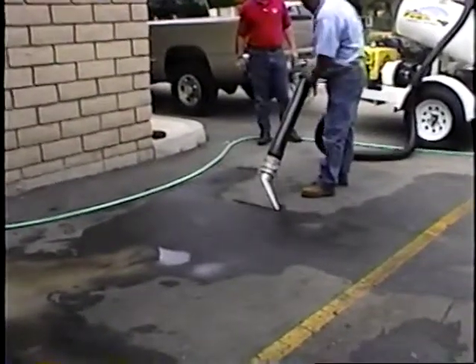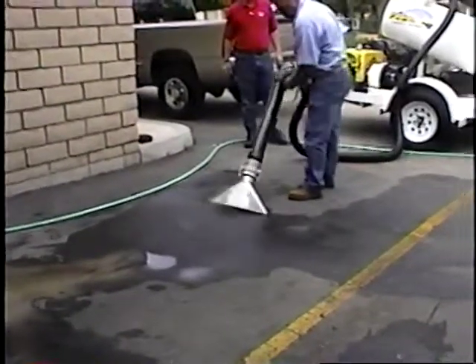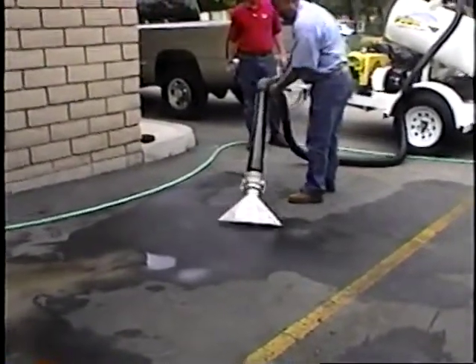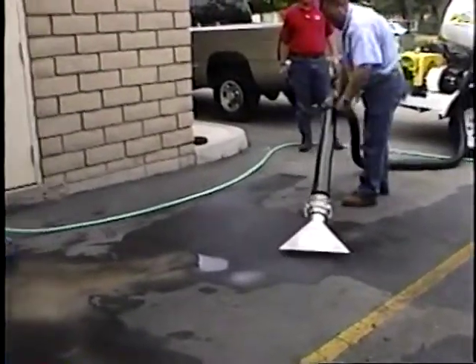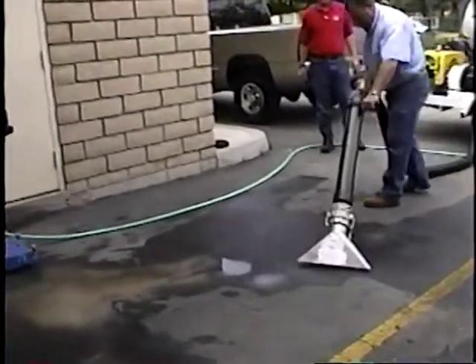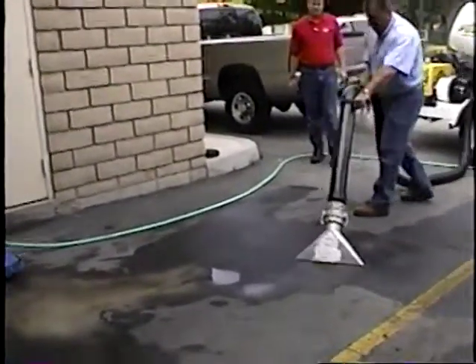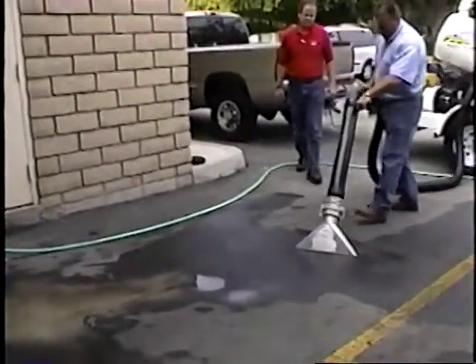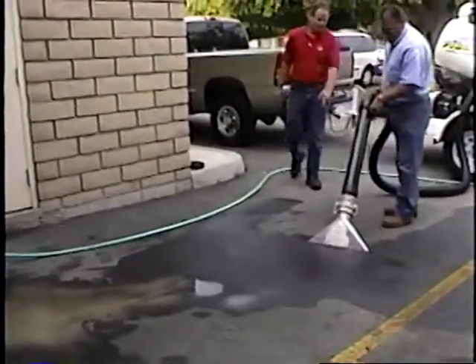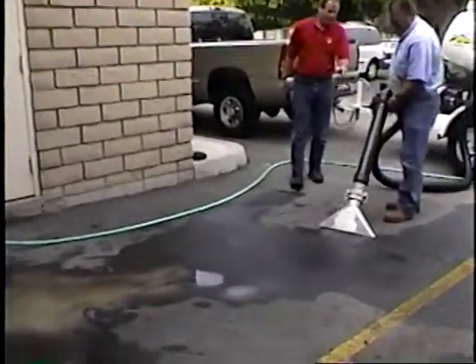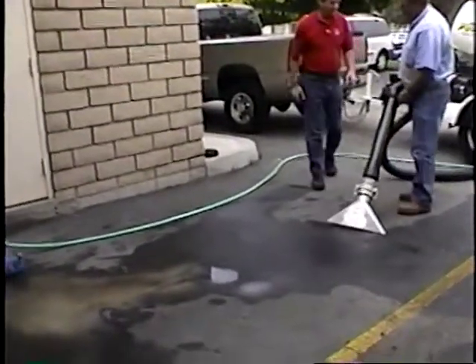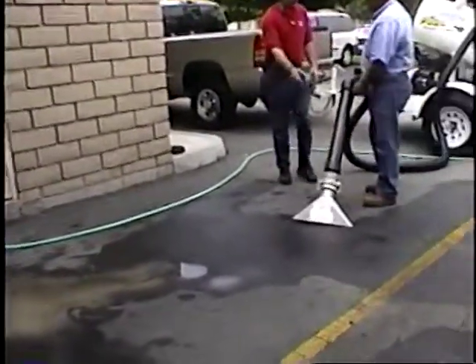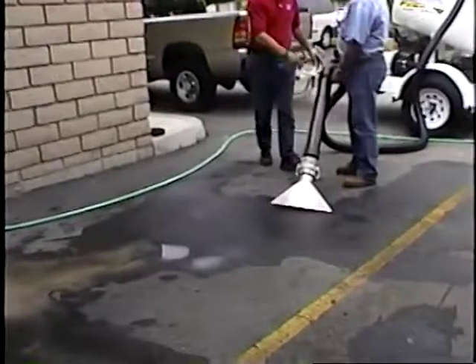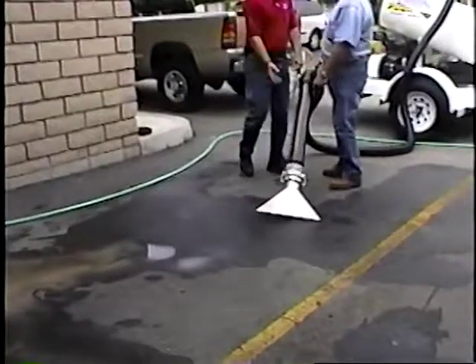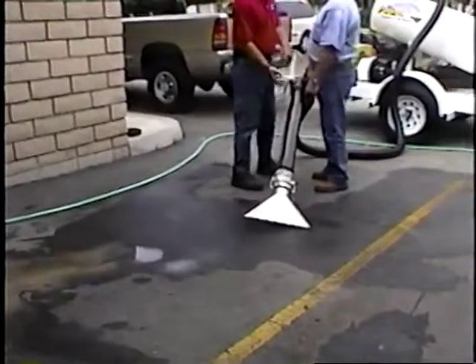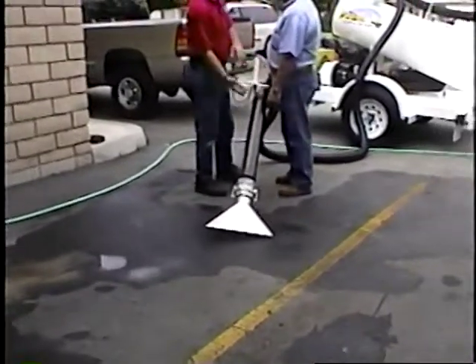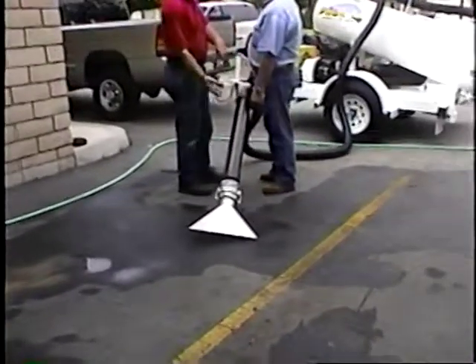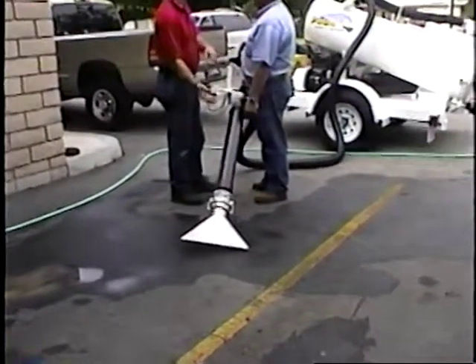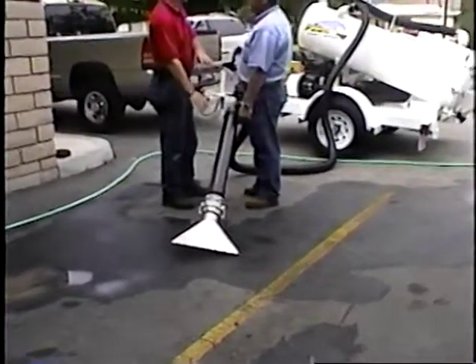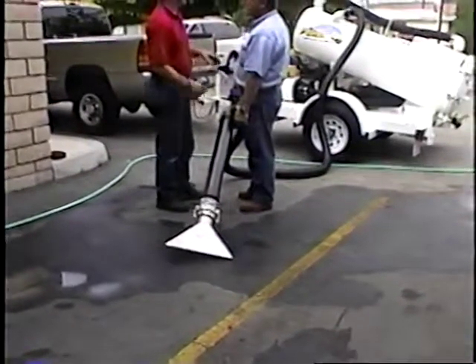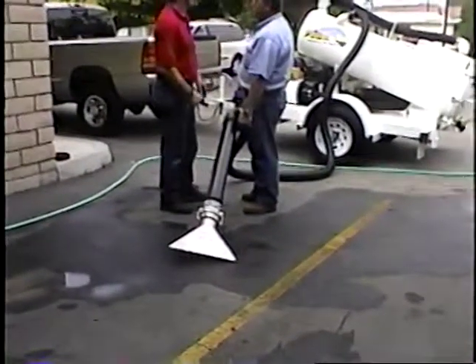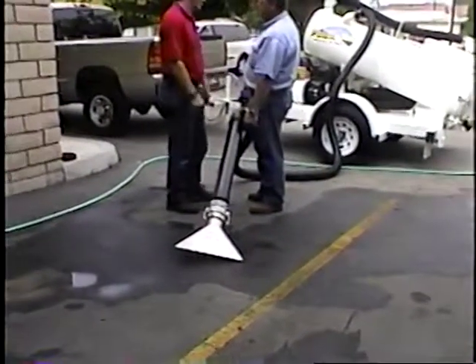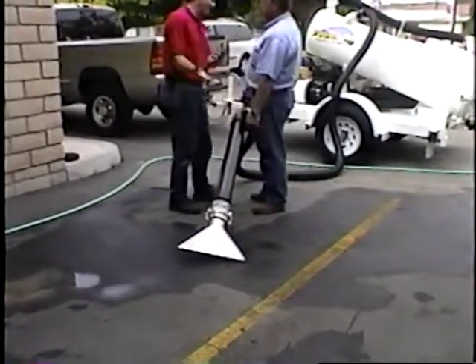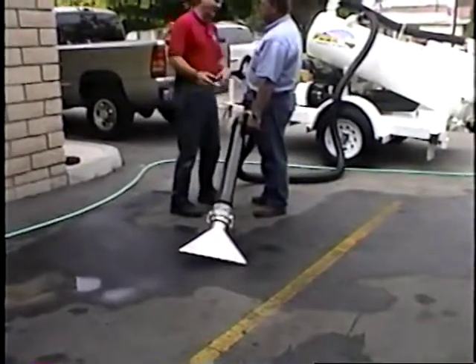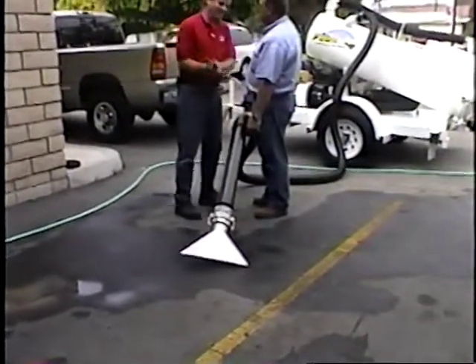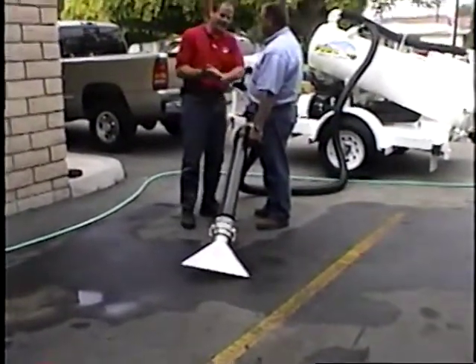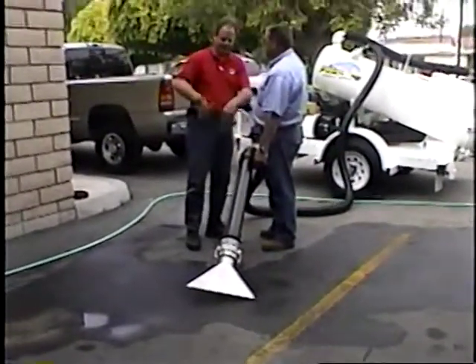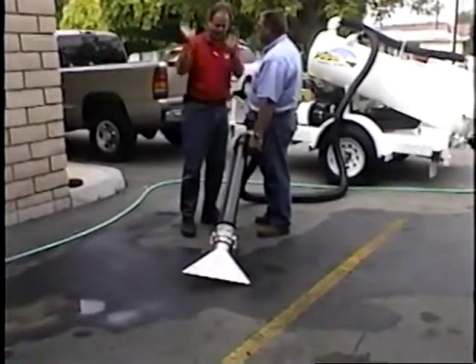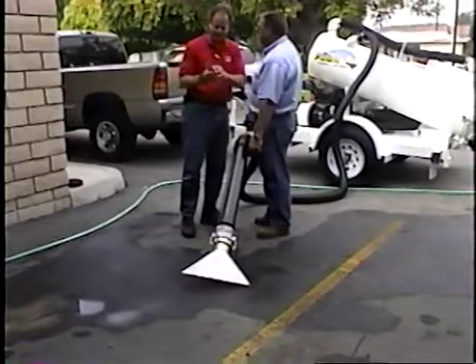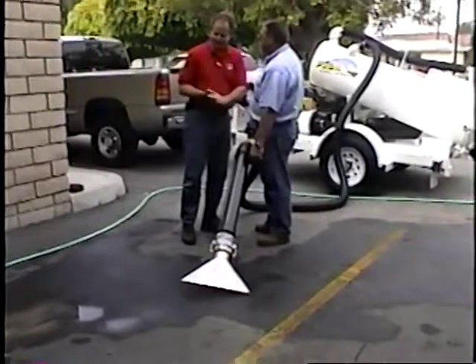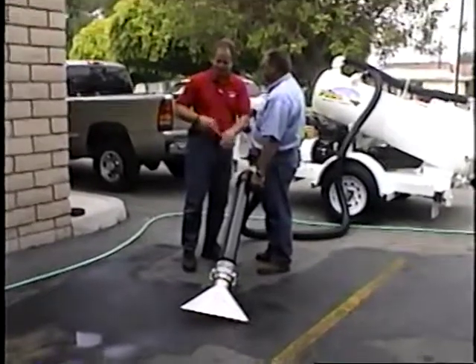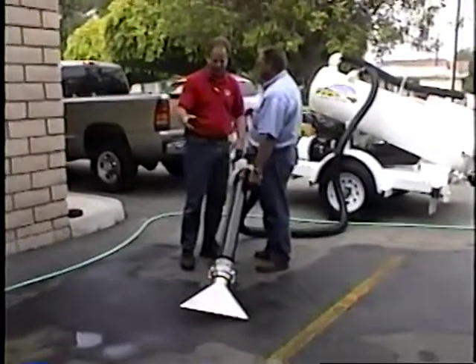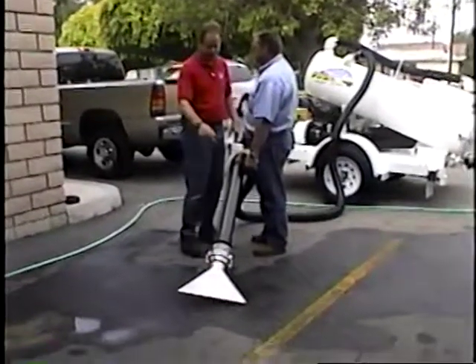Look how dry that is. I don't know — the city would probably buy that. There's another reason we need one.